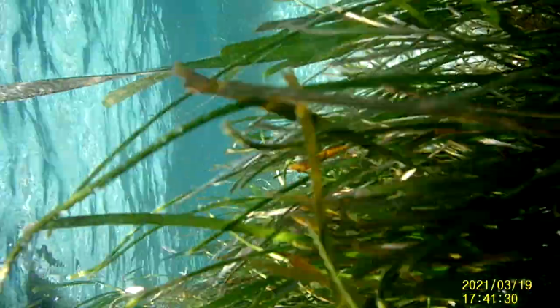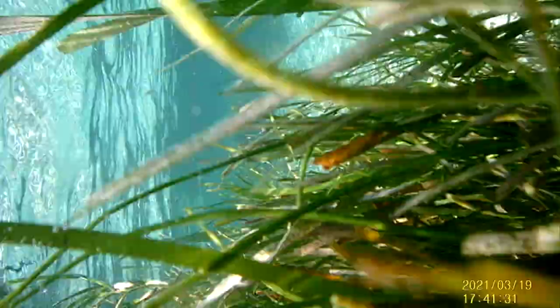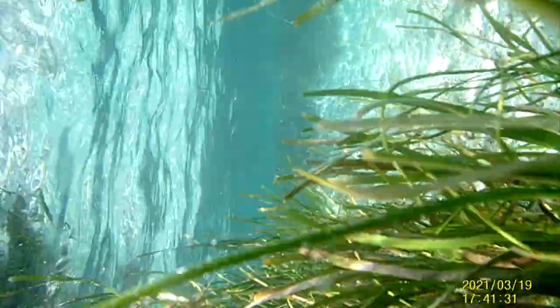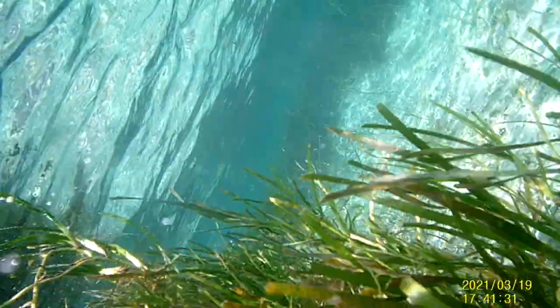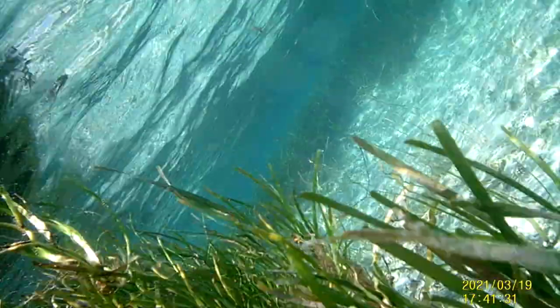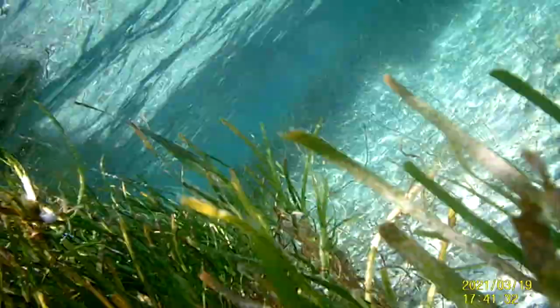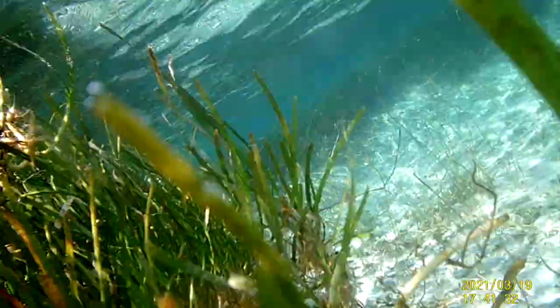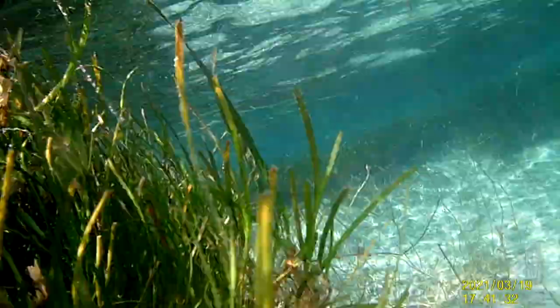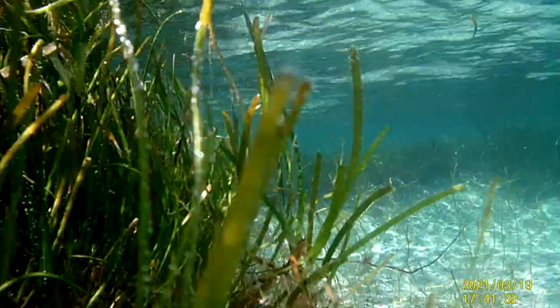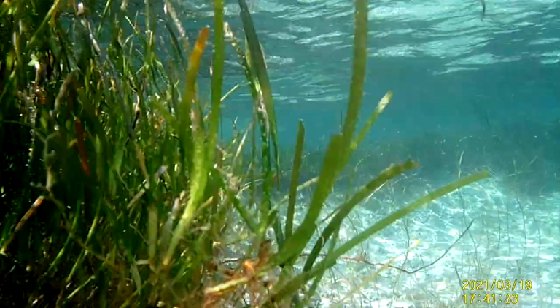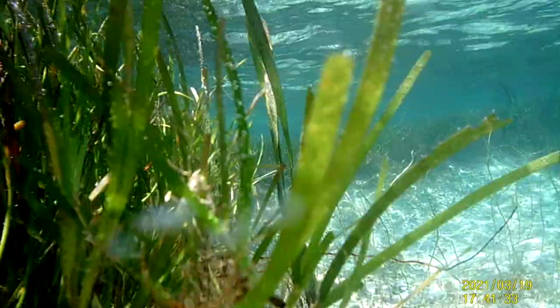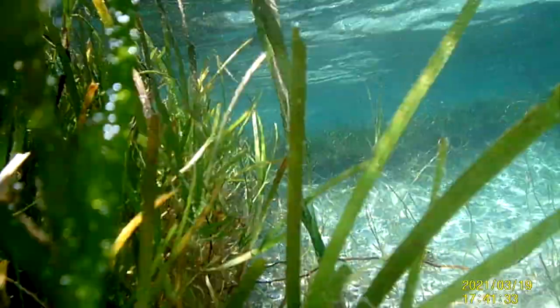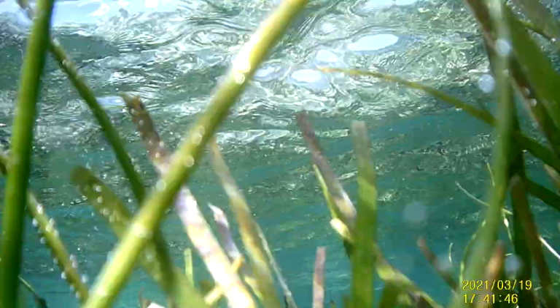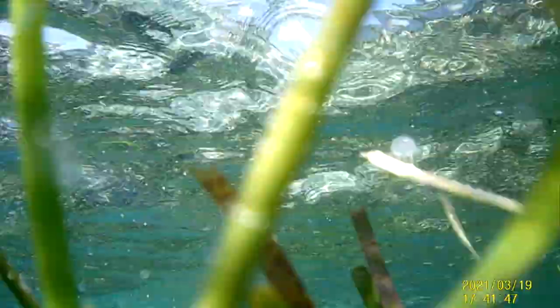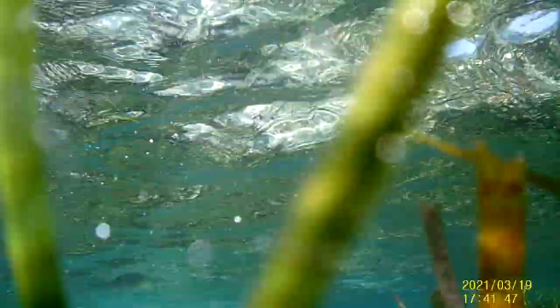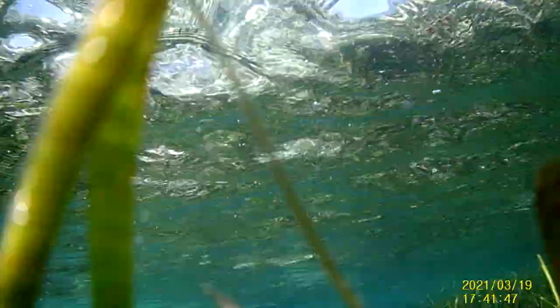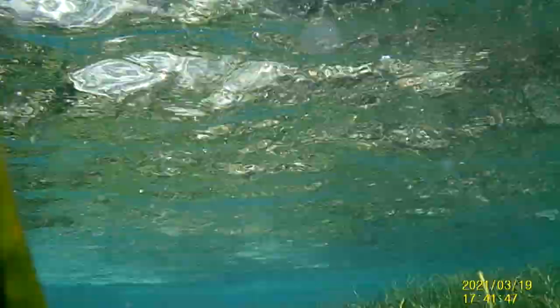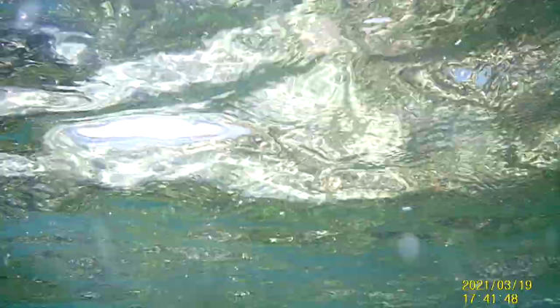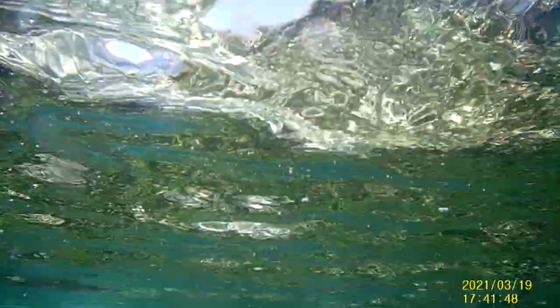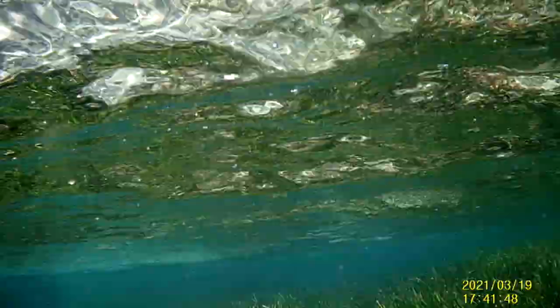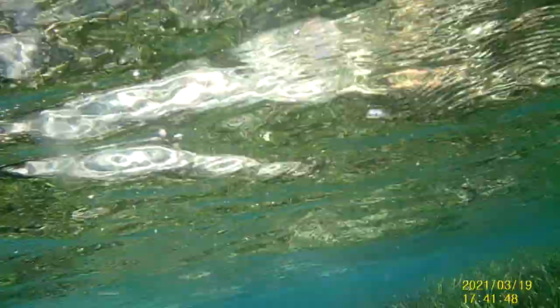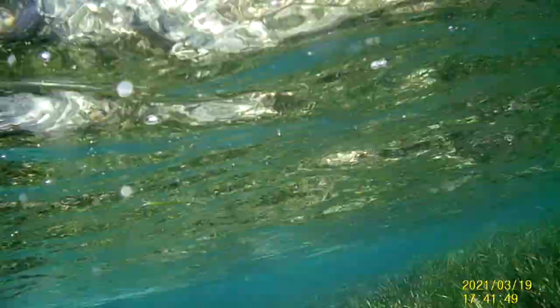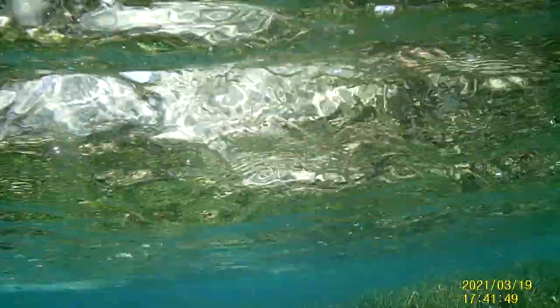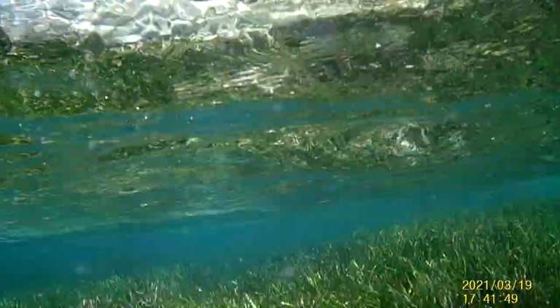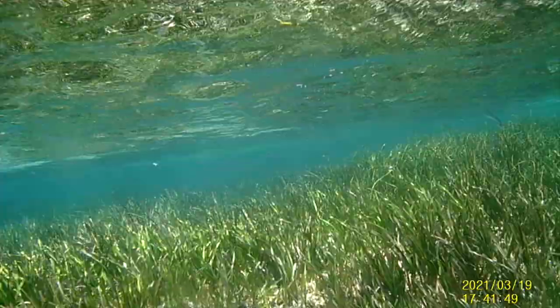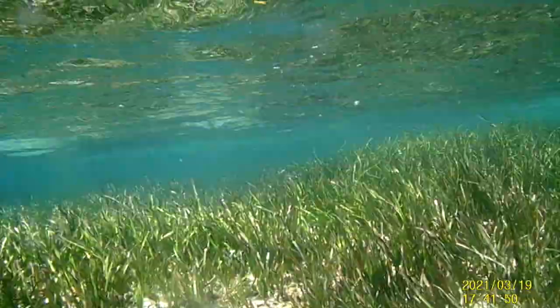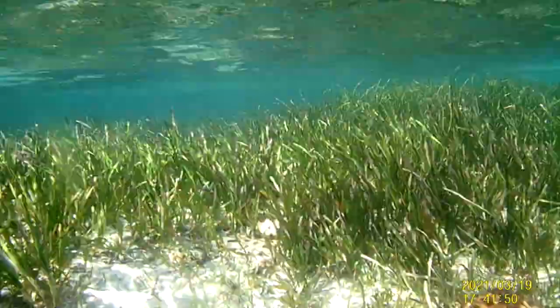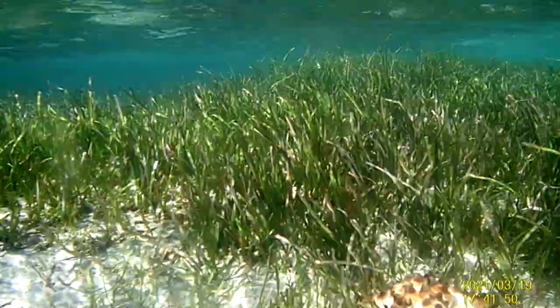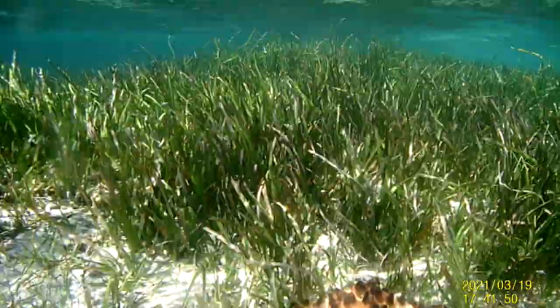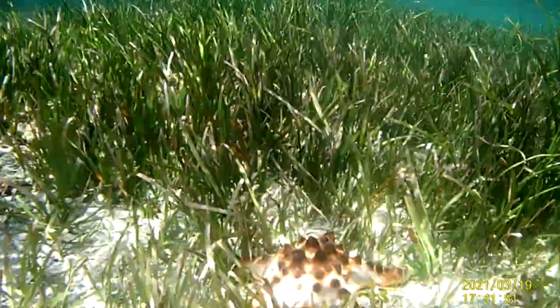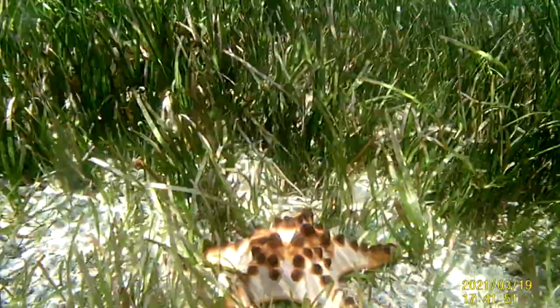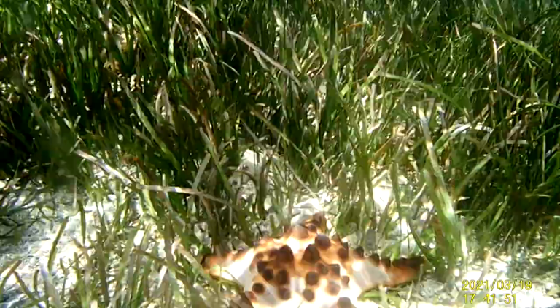So here we are, let's jump into the water and get the camera angle kind of like an X-Wing fighter. I'm just cruising through.